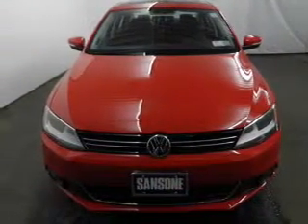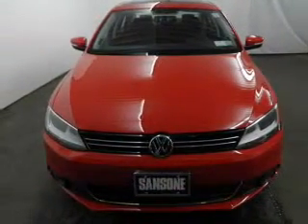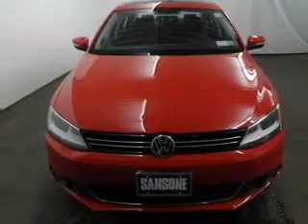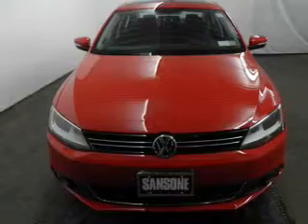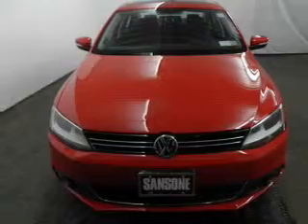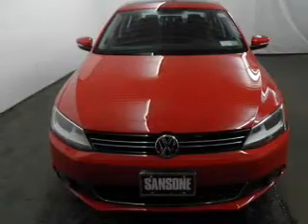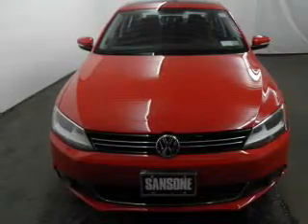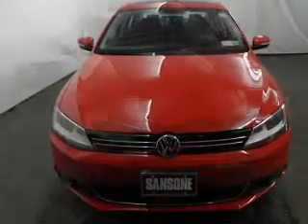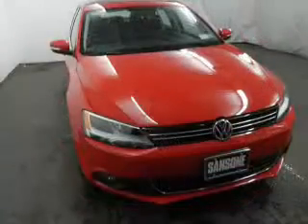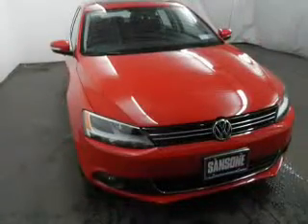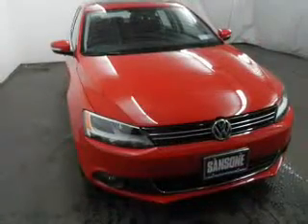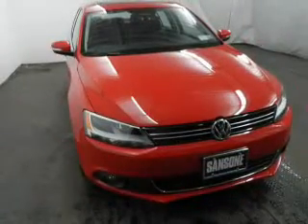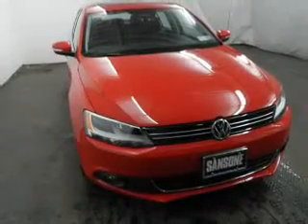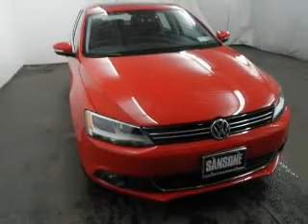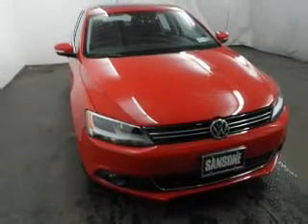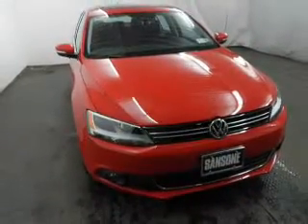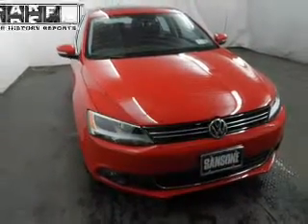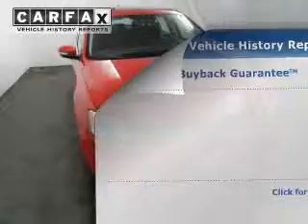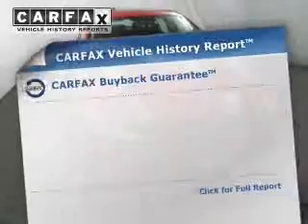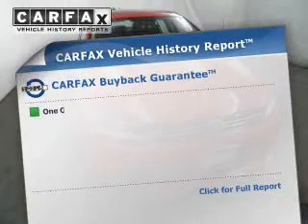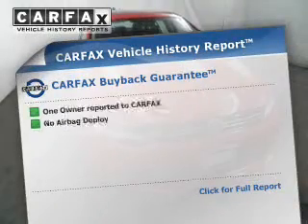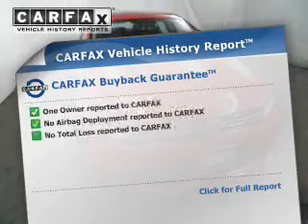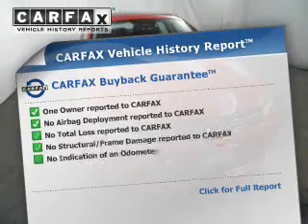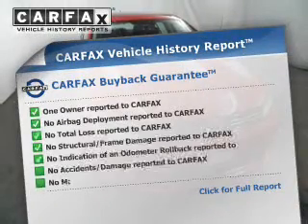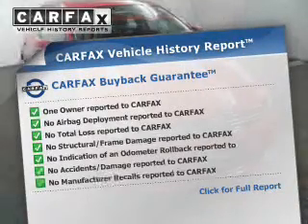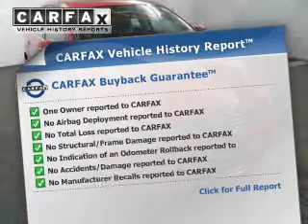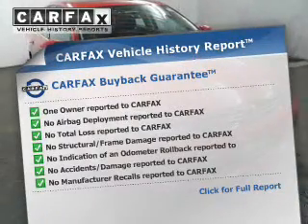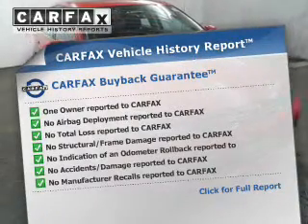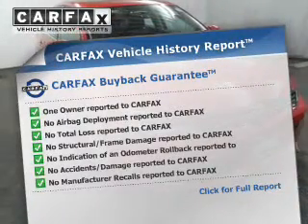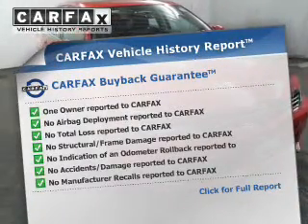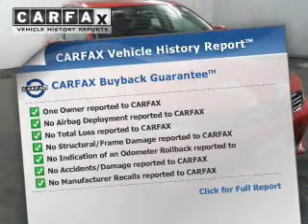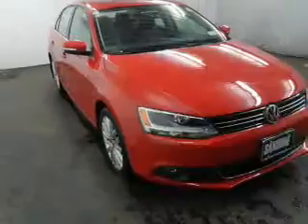Treat yourself to a premium sound system. The anti-lock braking system will help deliver you safely to your destination. An included Carfax Vehicle History Report allows you to purchase with confidence and the knowledge that your buy was a smart choice.